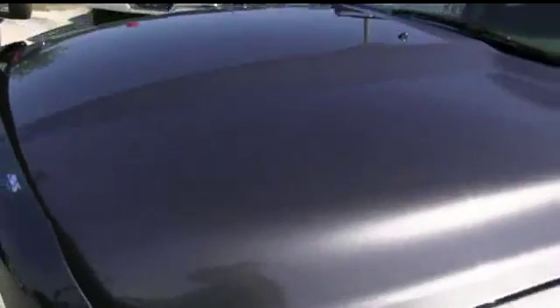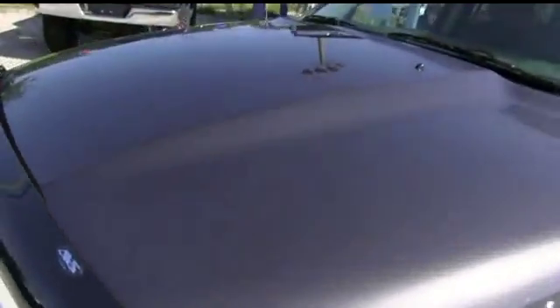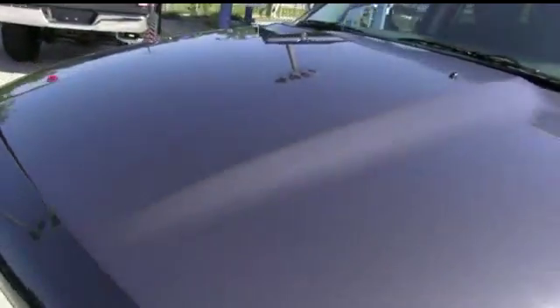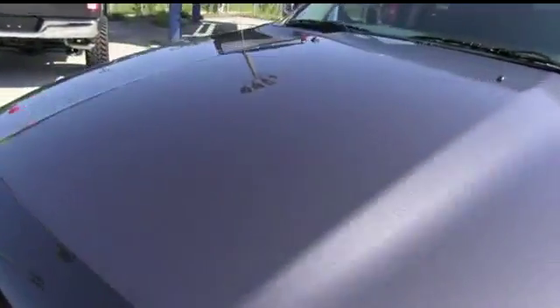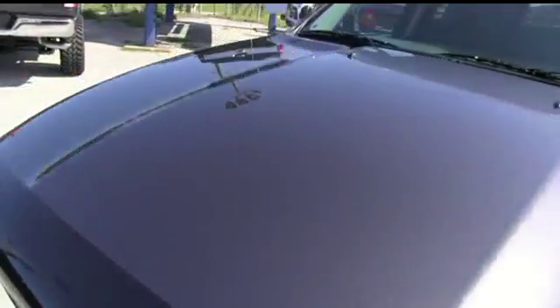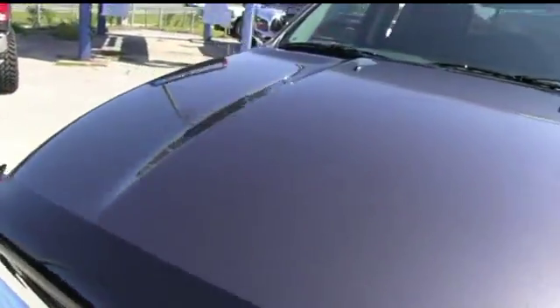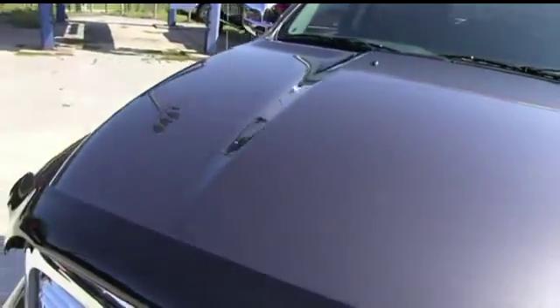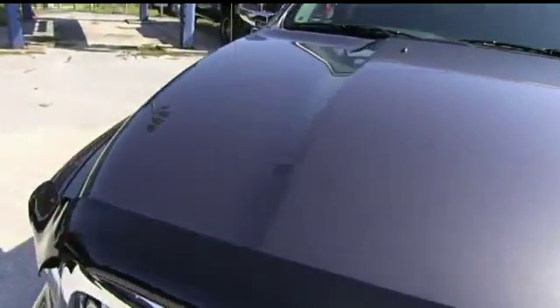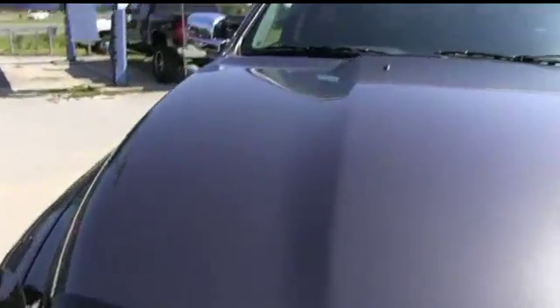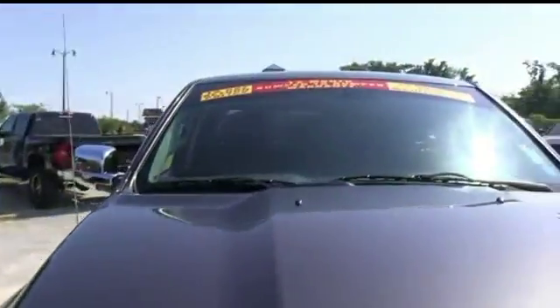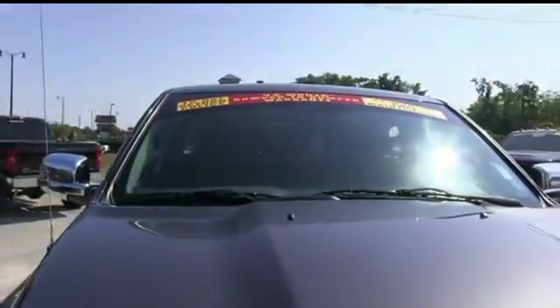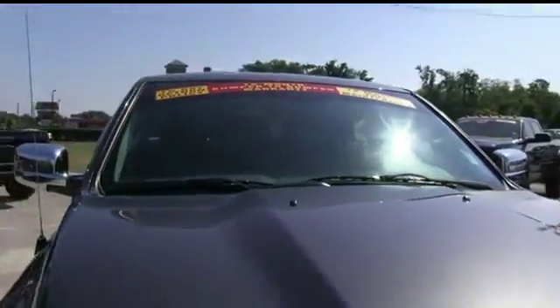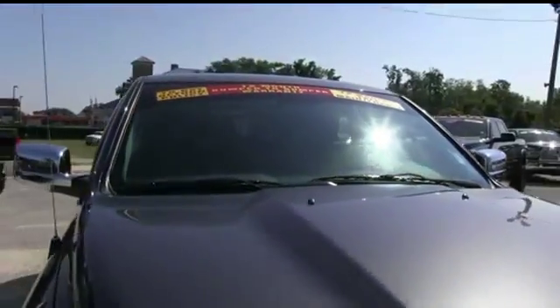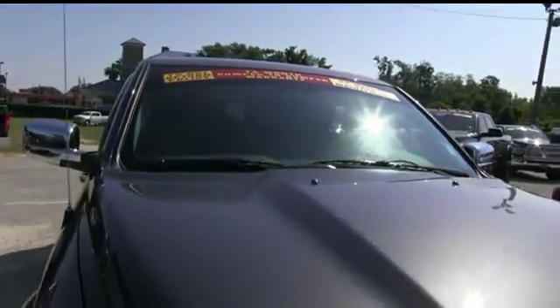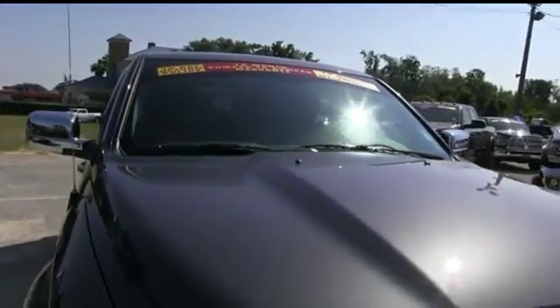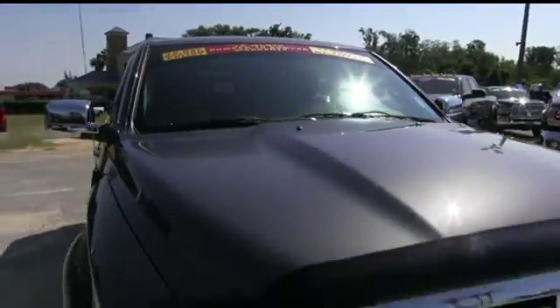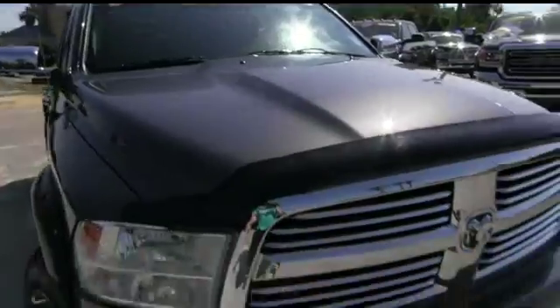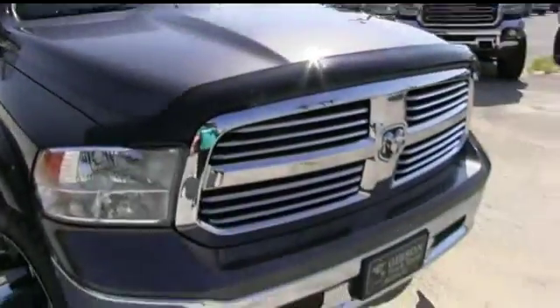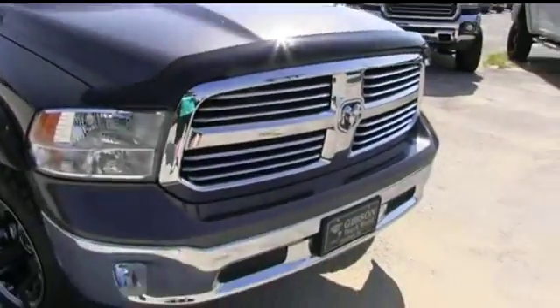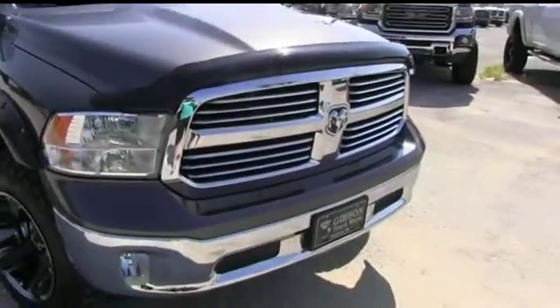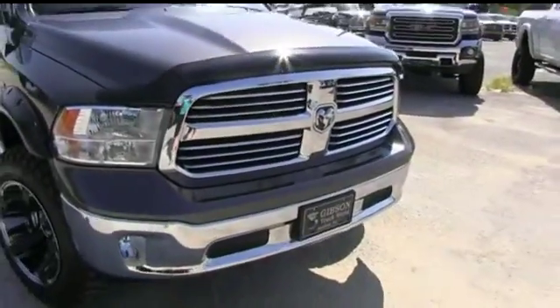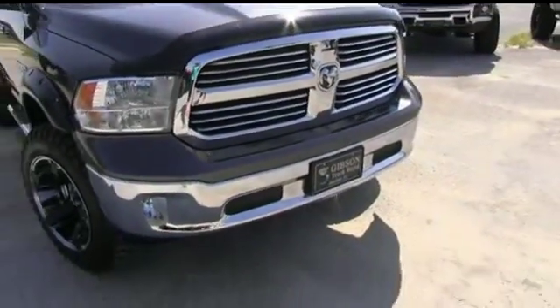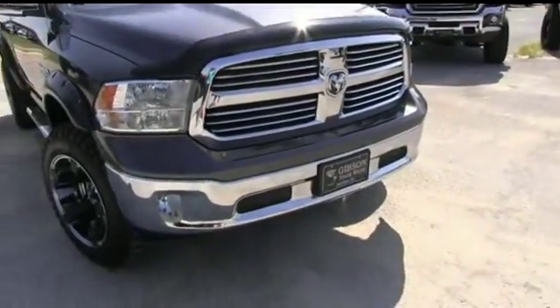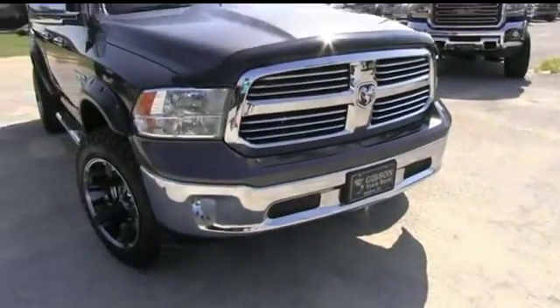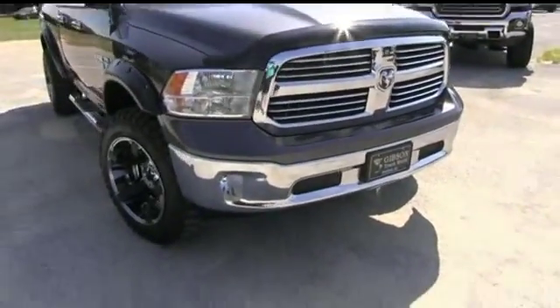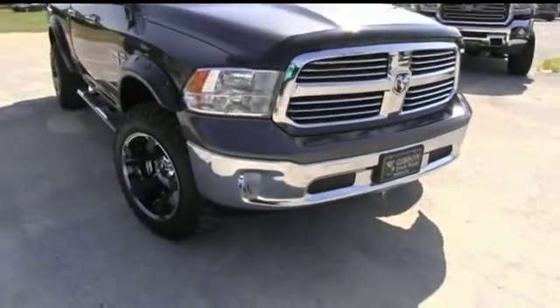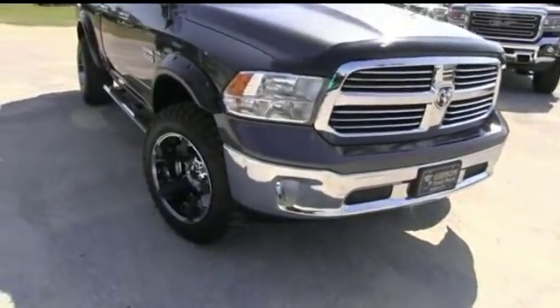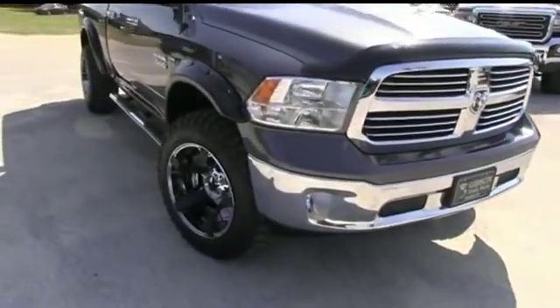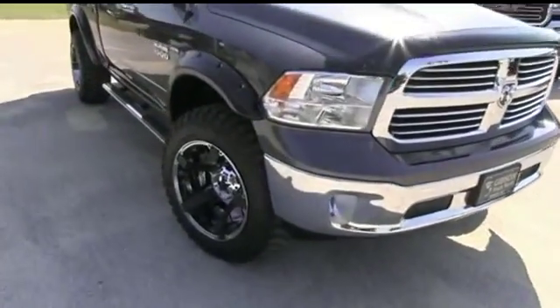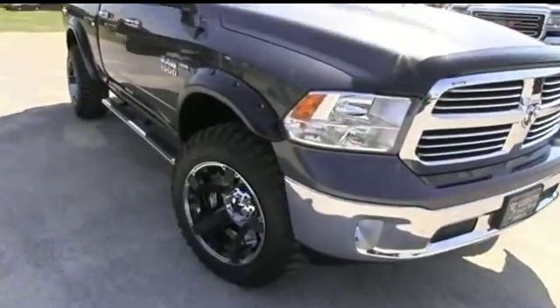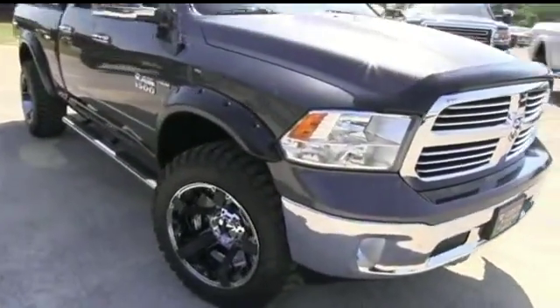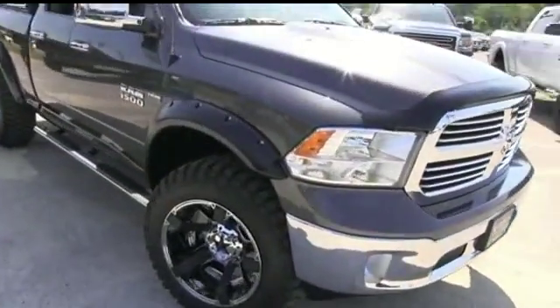Check out the hood — no scratches, no chips. Get that bumper-to-bumper warranty. Dodge Ram grille, fog lamps hooking you up with a little style.